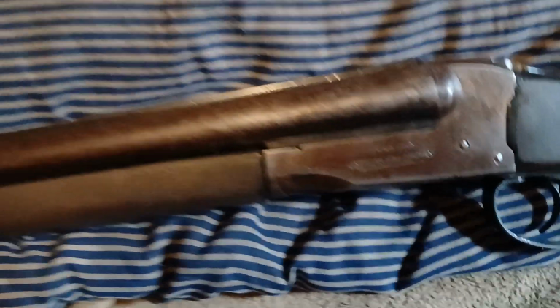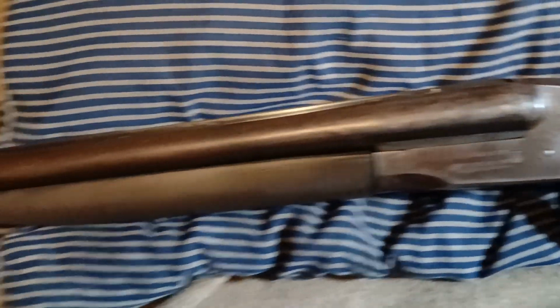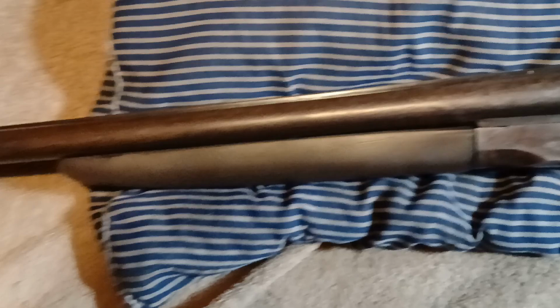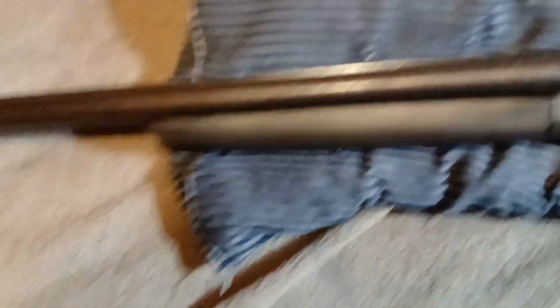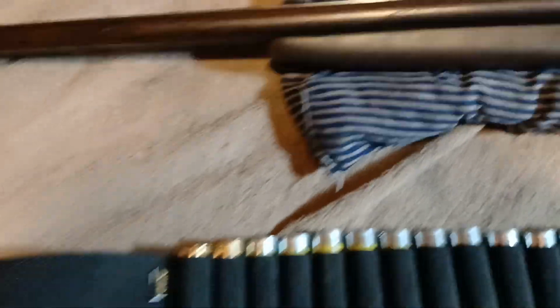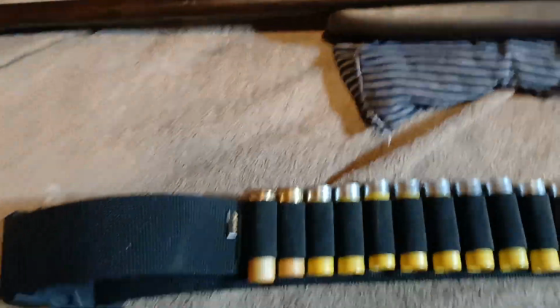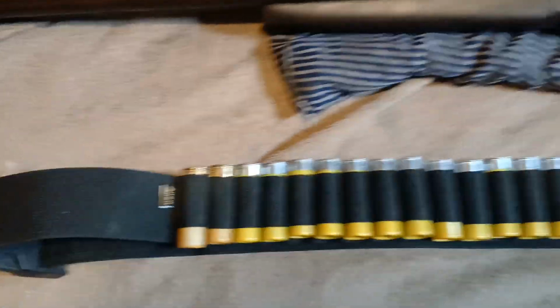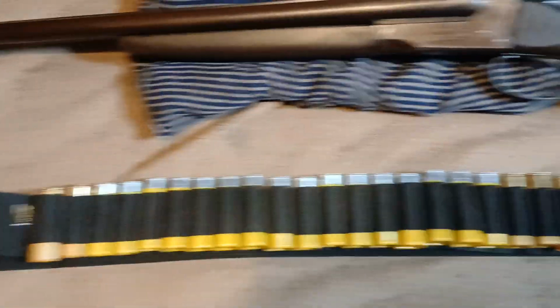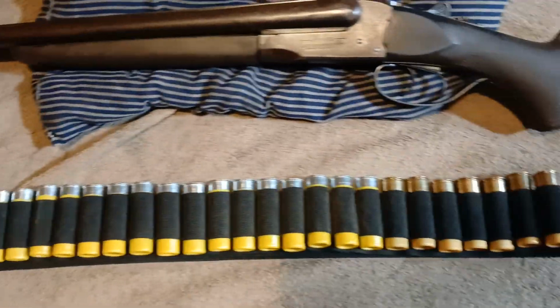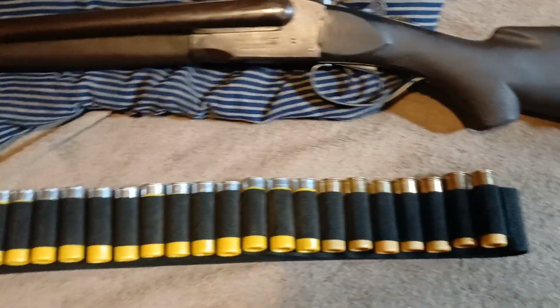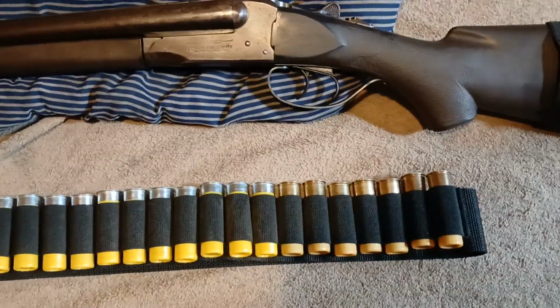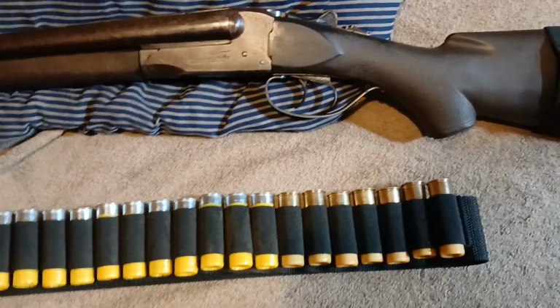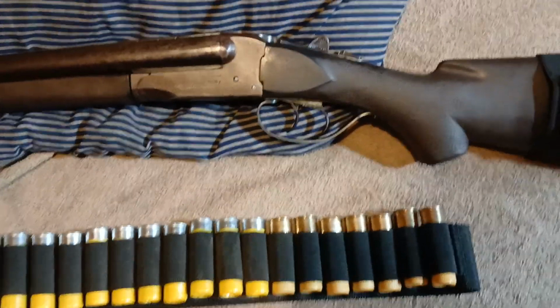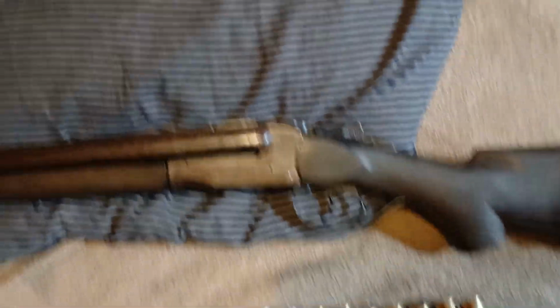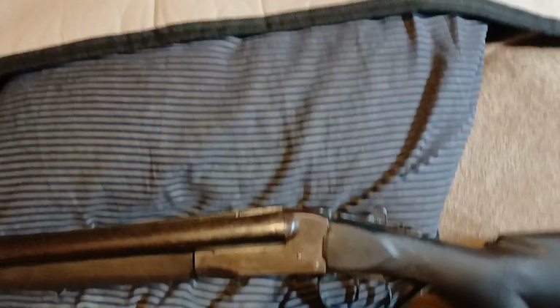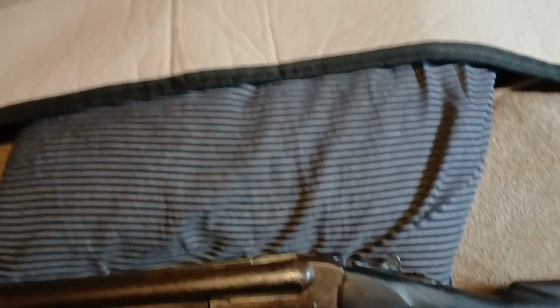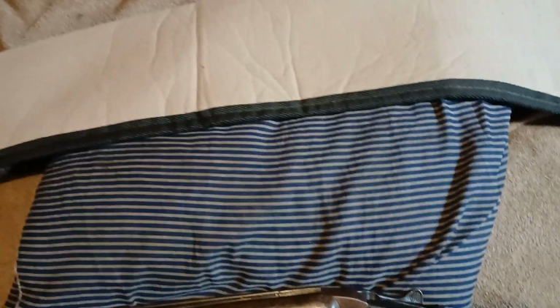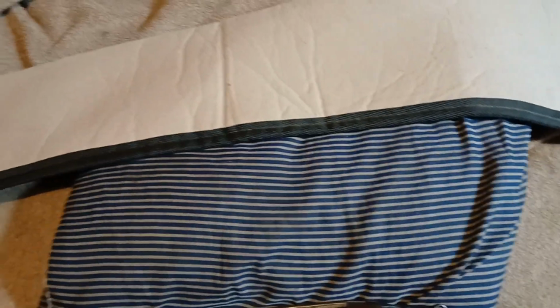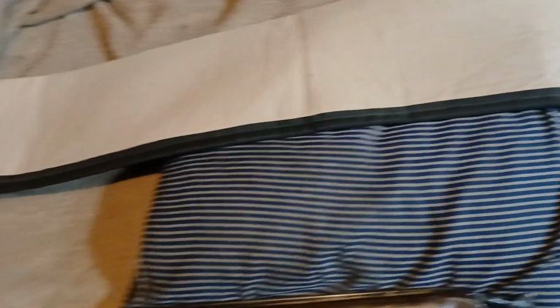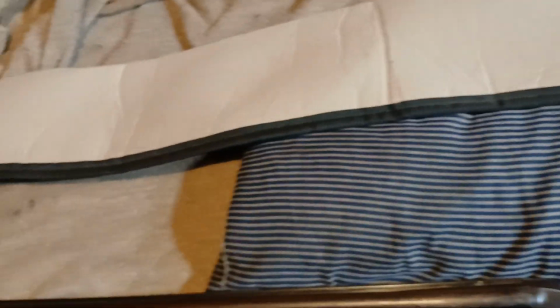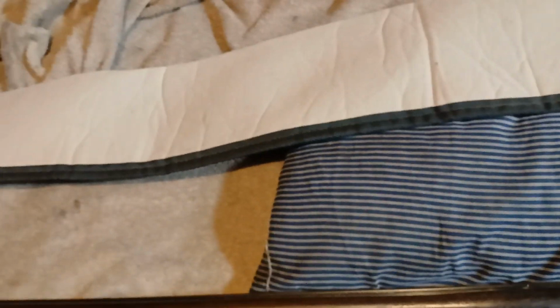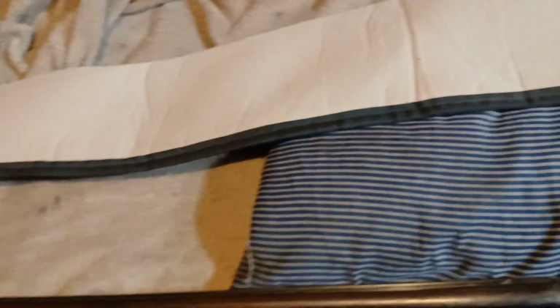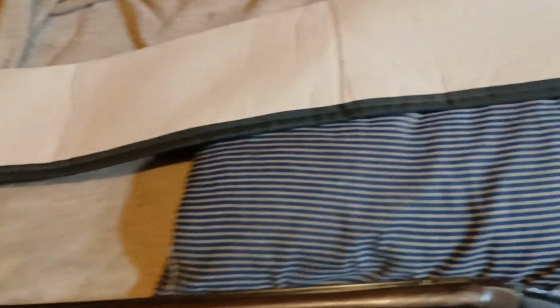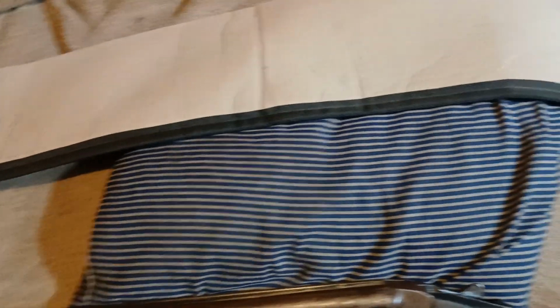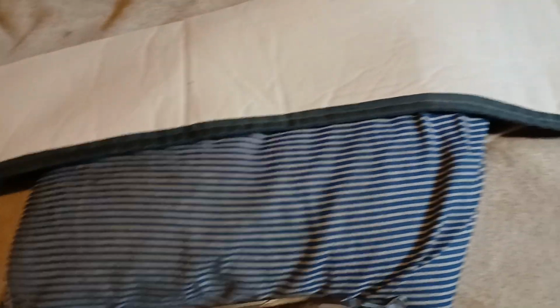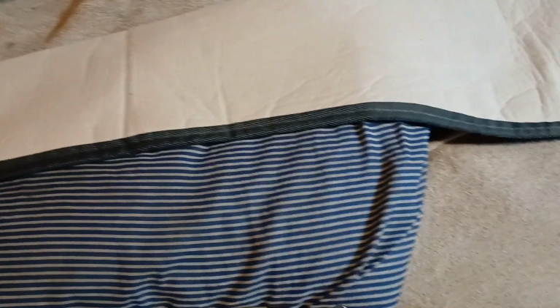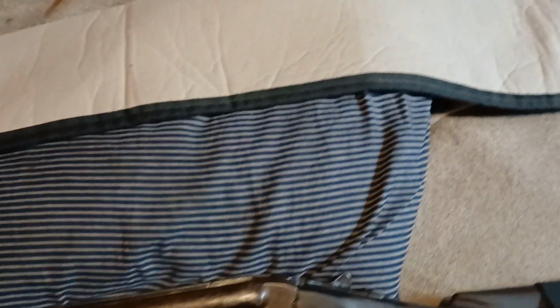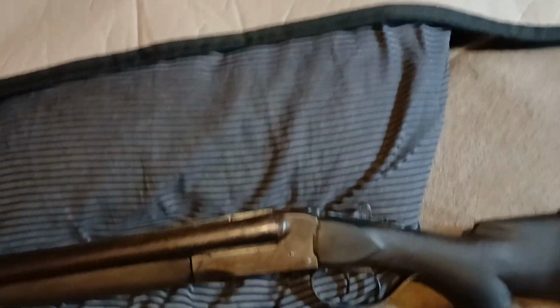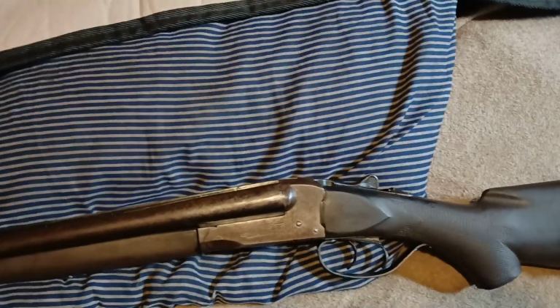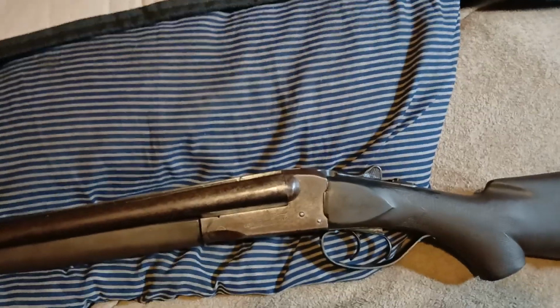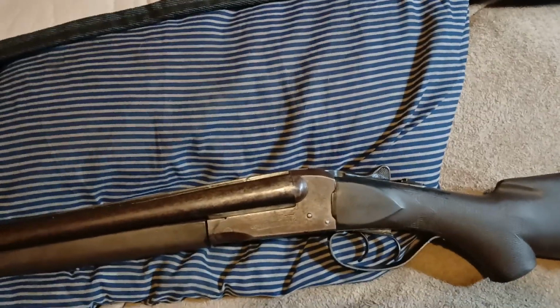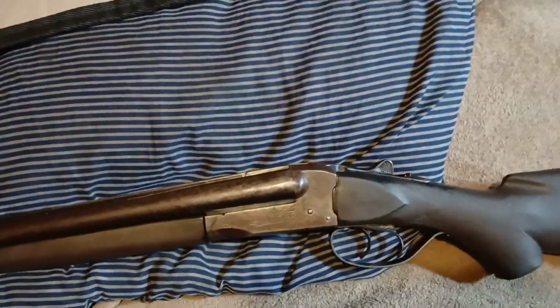It's my Springfield 5100. I keep my ammo belt in my case, usually keep it in the case, and then my ammo bag around the case.